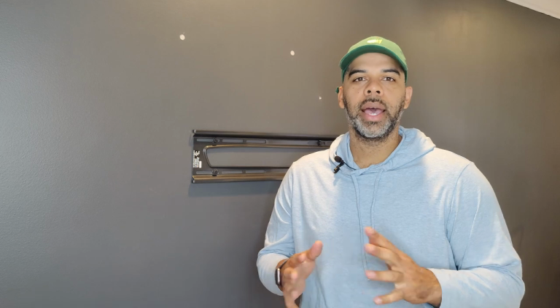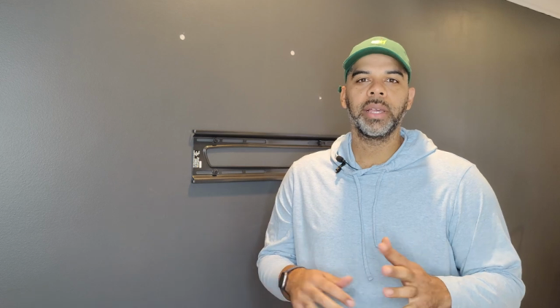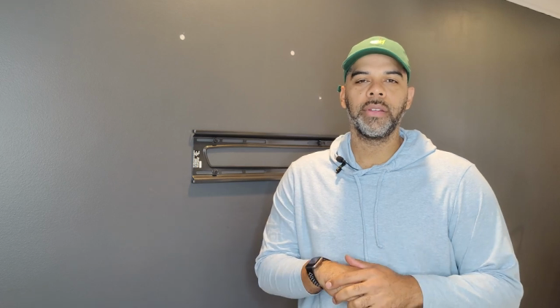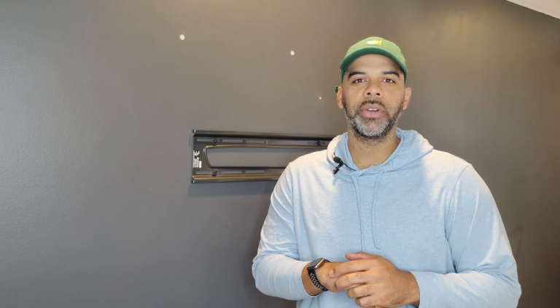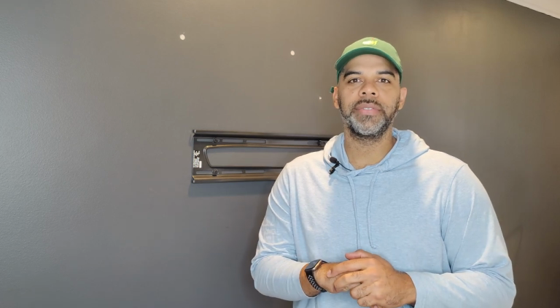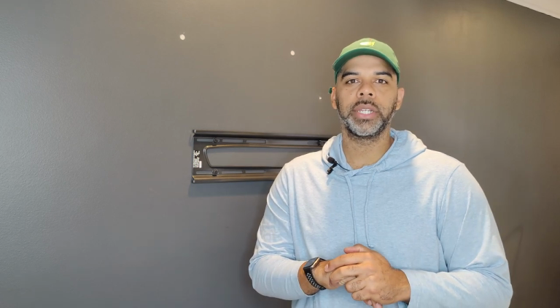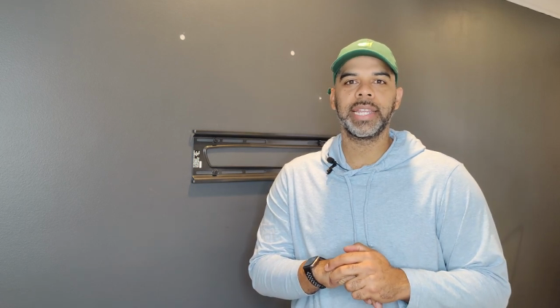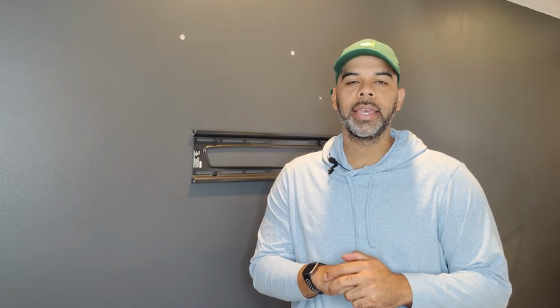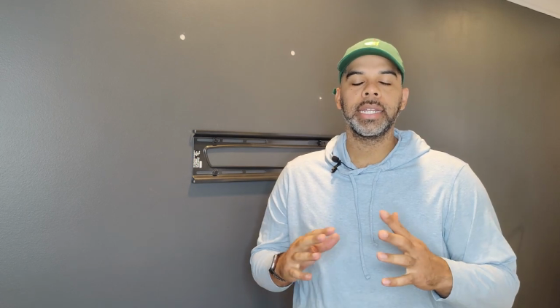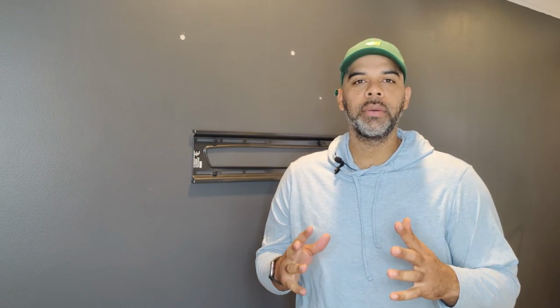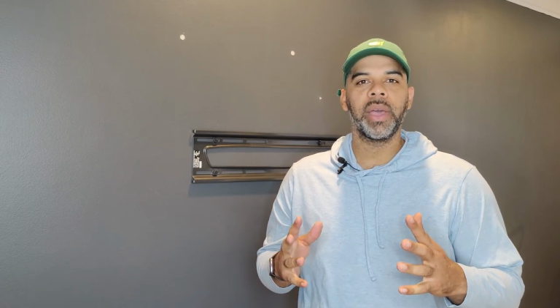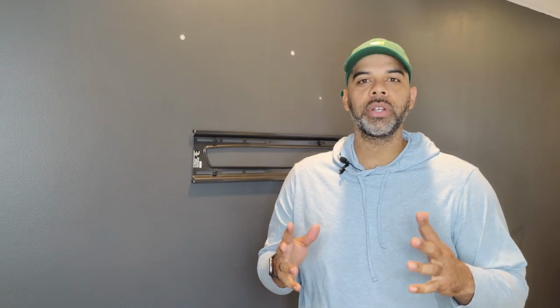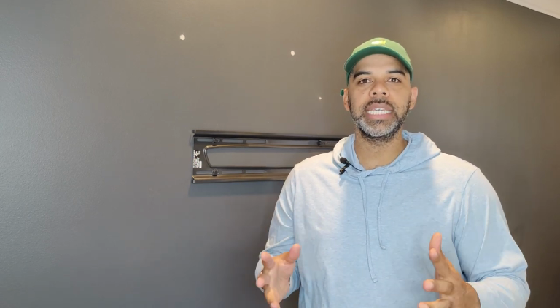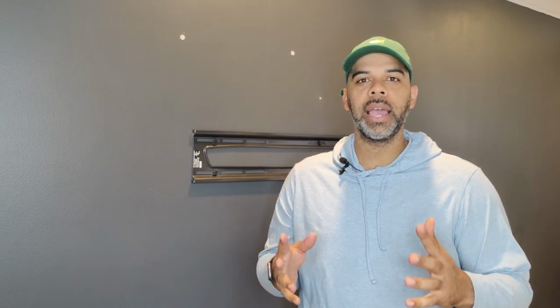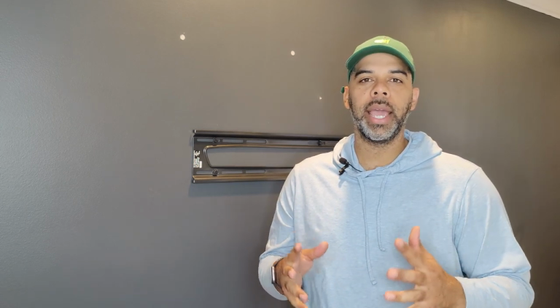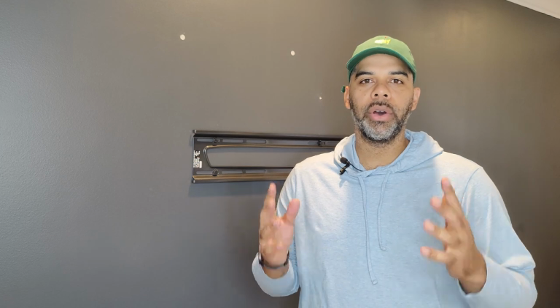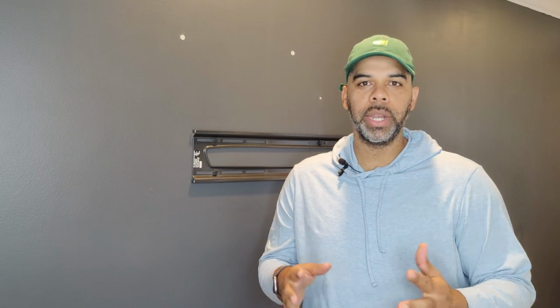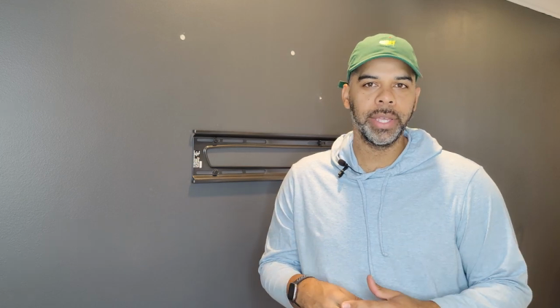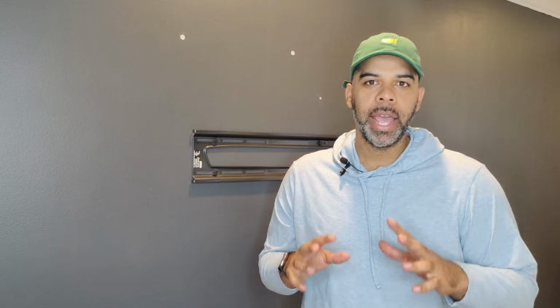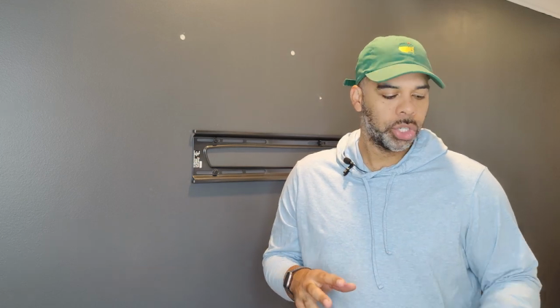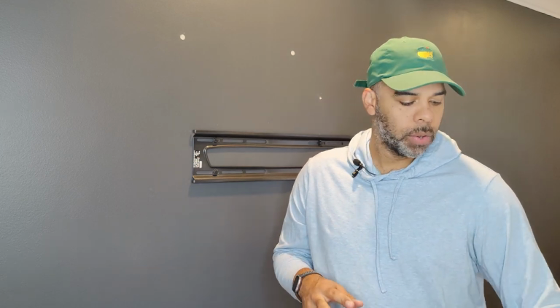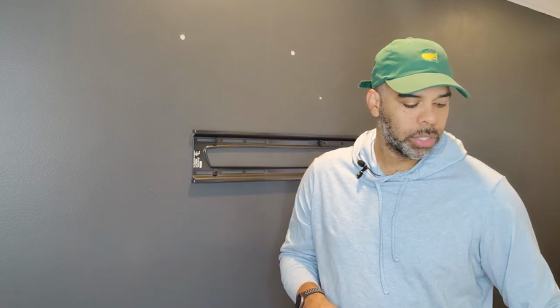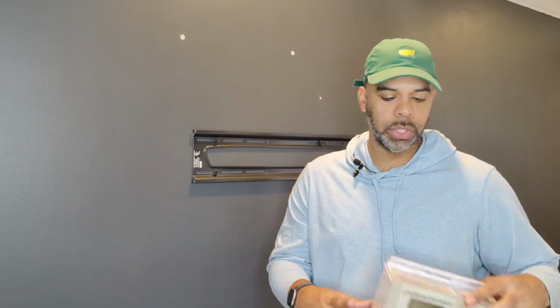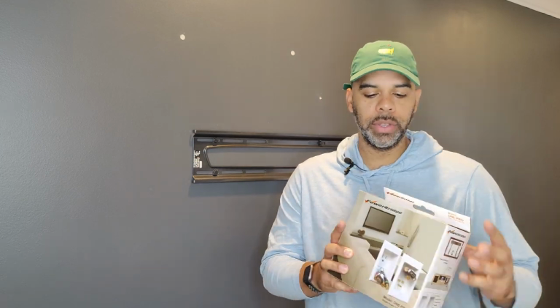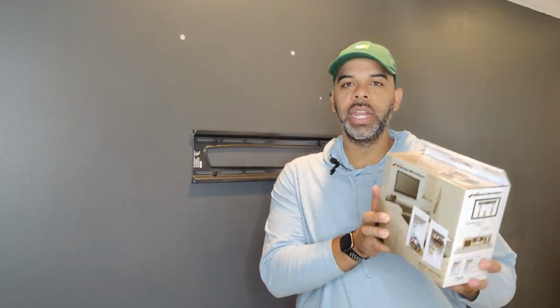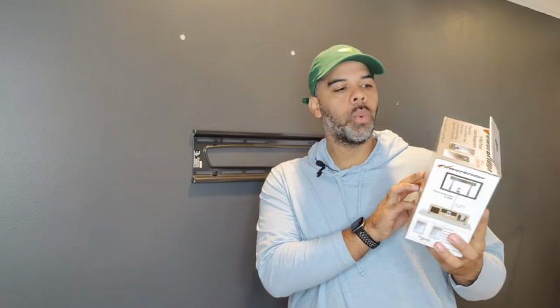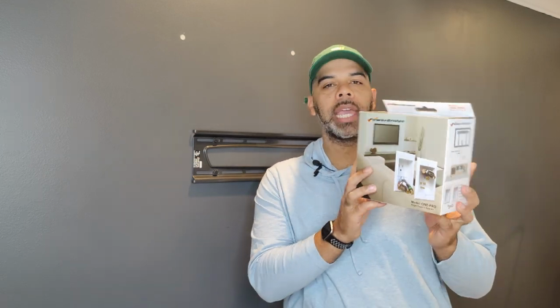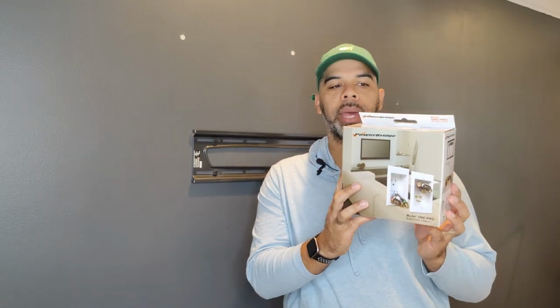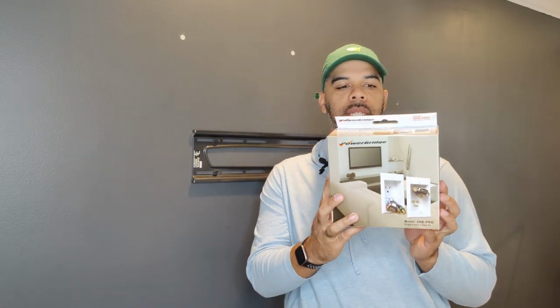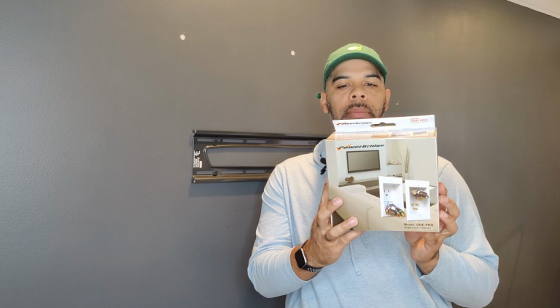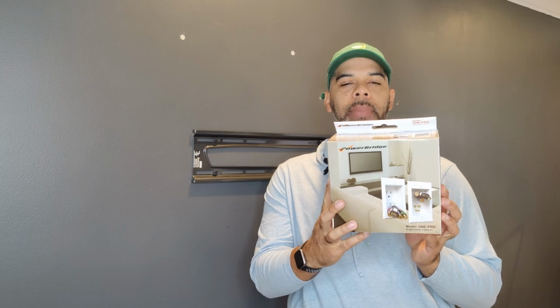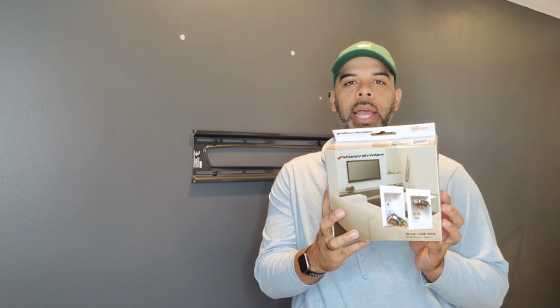Hi and welcome to another episode of Stephen Helwig Talks Tech. Today I'm doing my first DIY home video and I'm going to show you how to install this in-wall cable management system by Powerline.